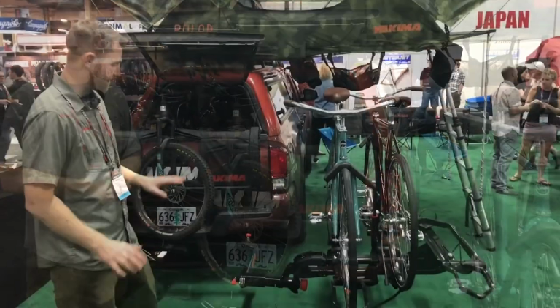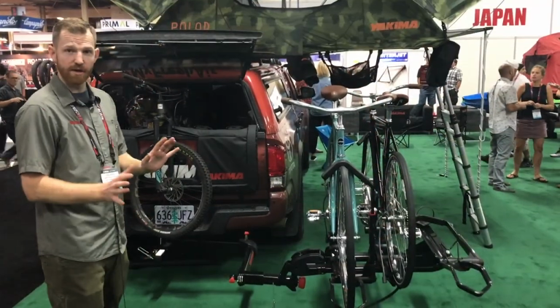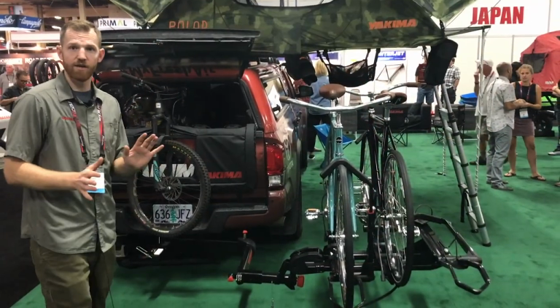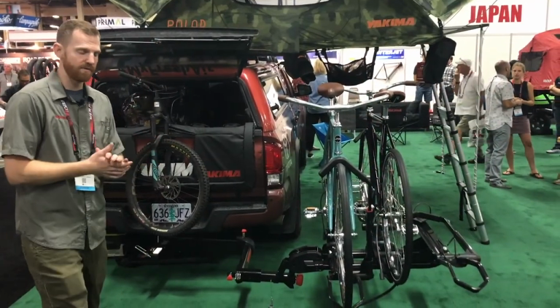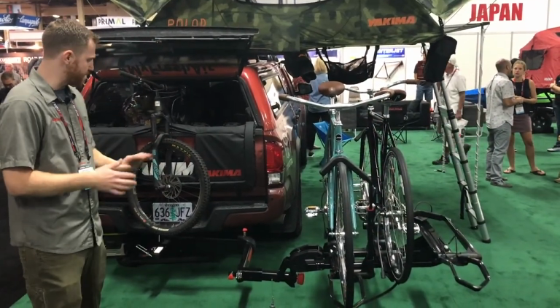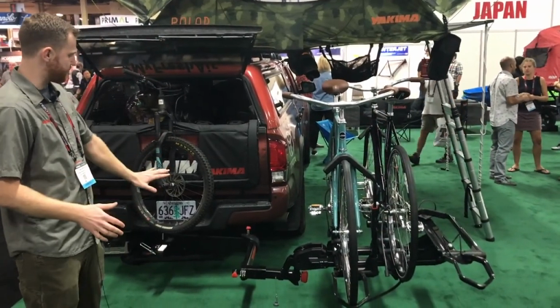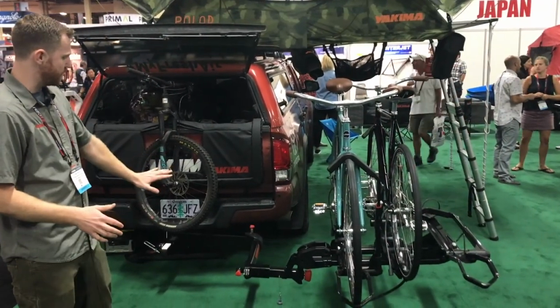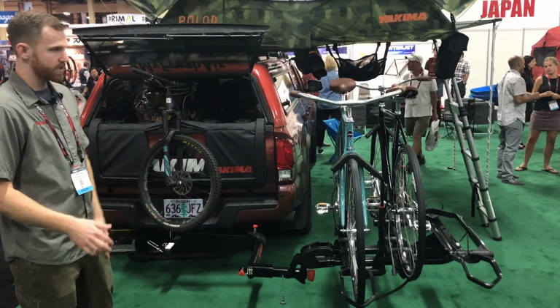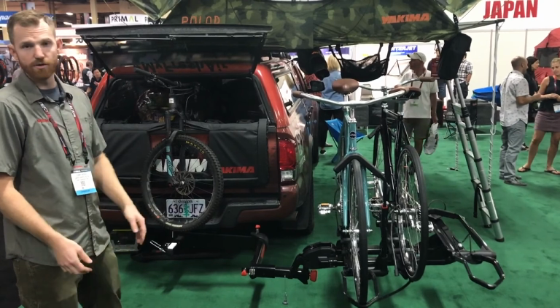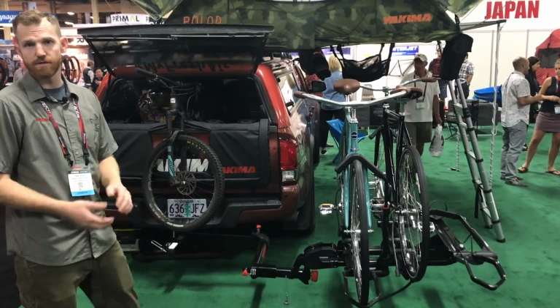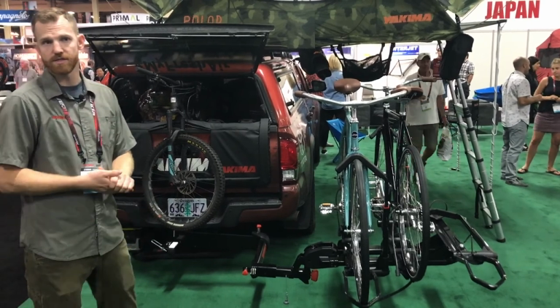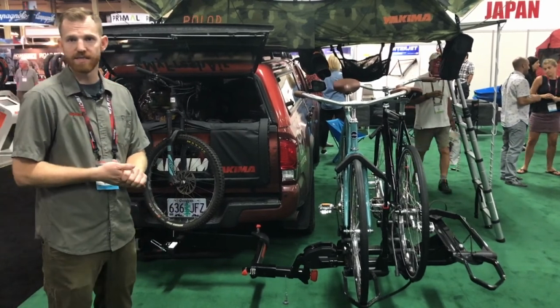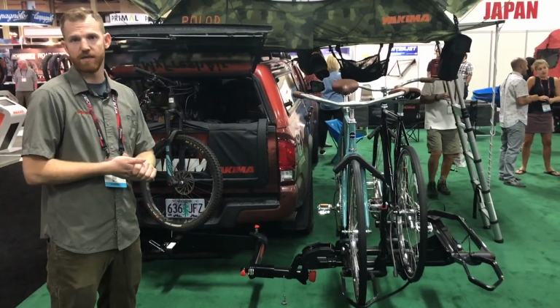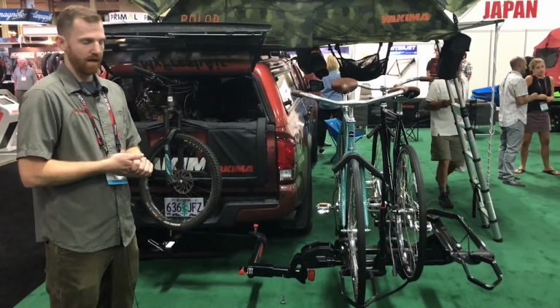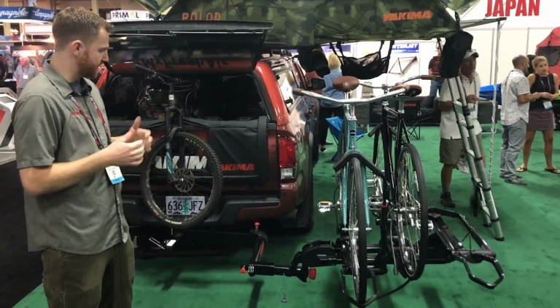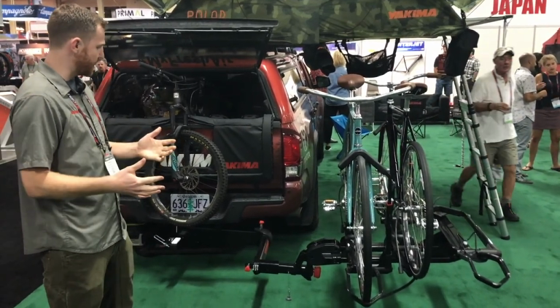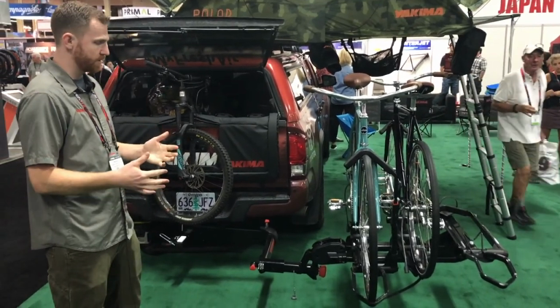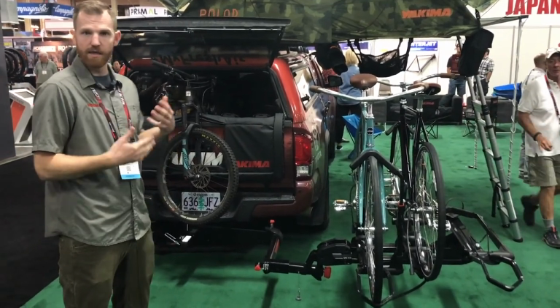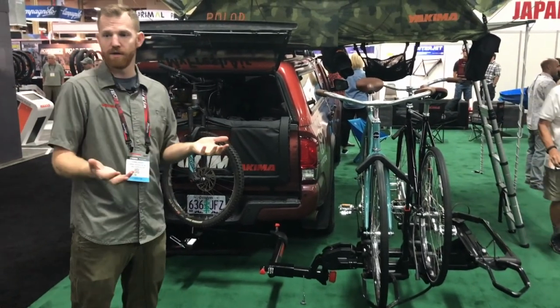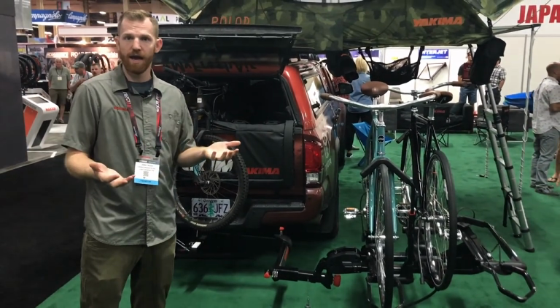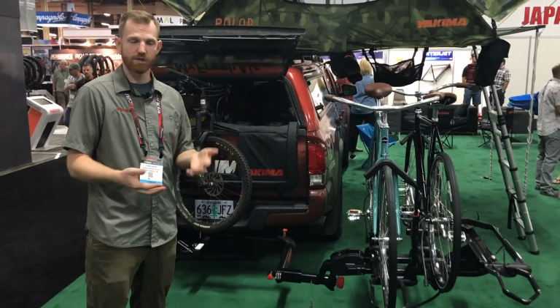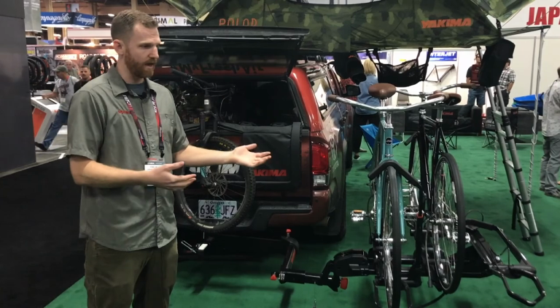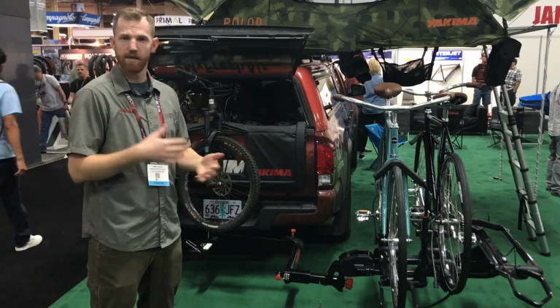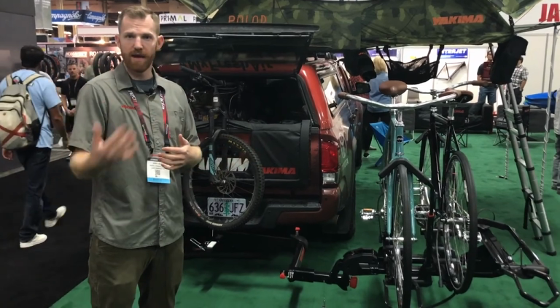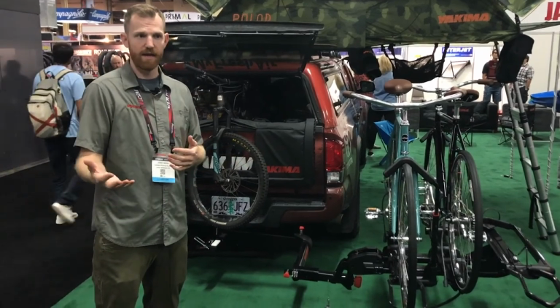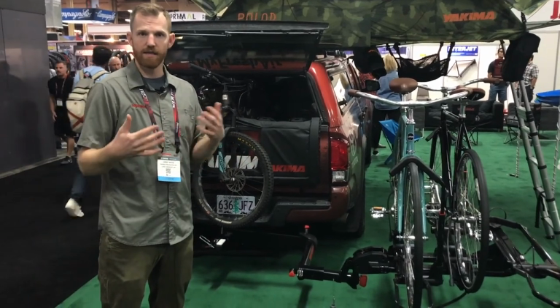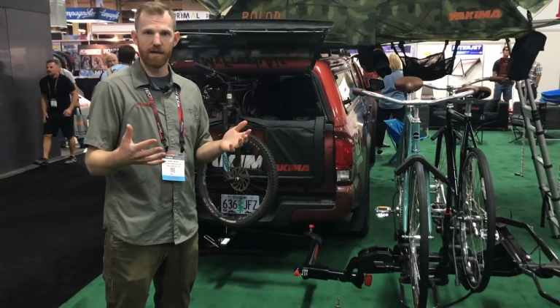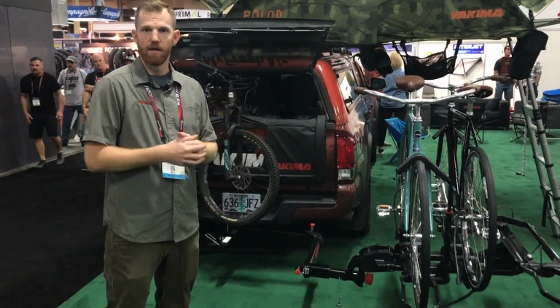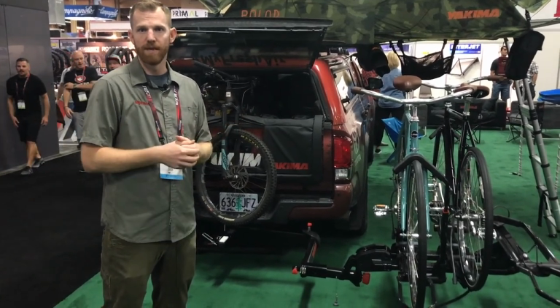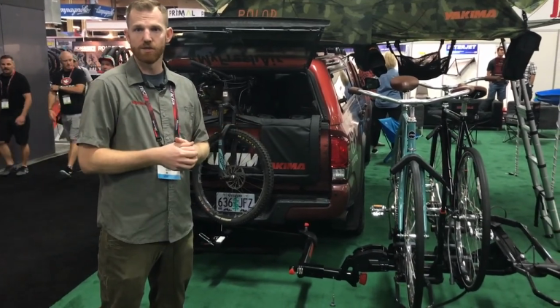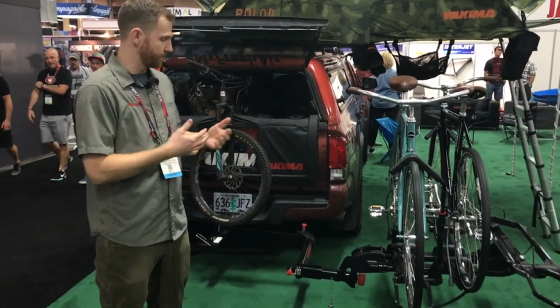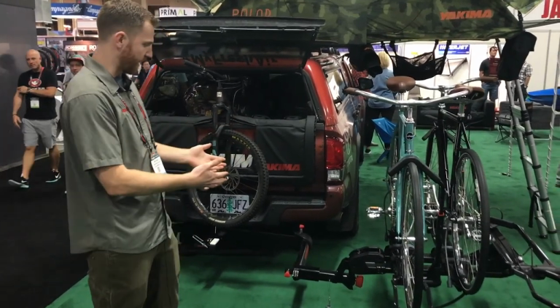Next up we've got the Backswing, which is our universal swing attachment. Essentially it turns any Yakima rack — tray rack, mast rack — any style into a swinging rack.